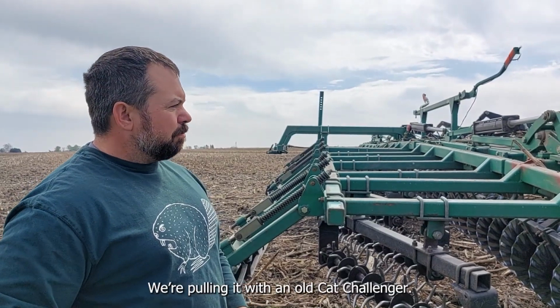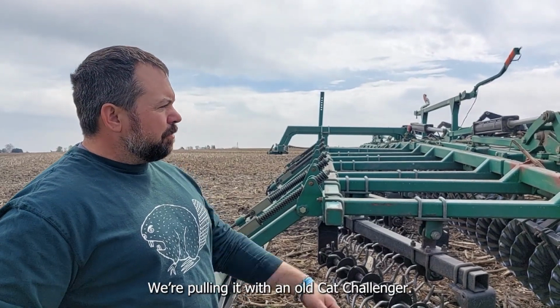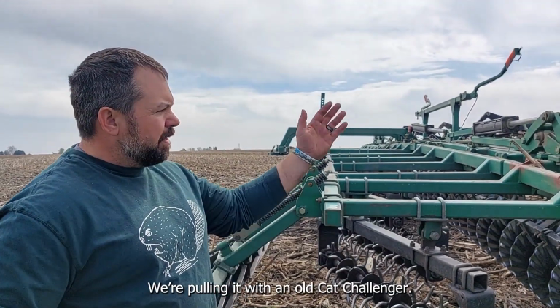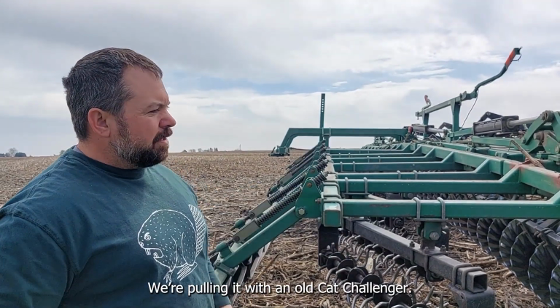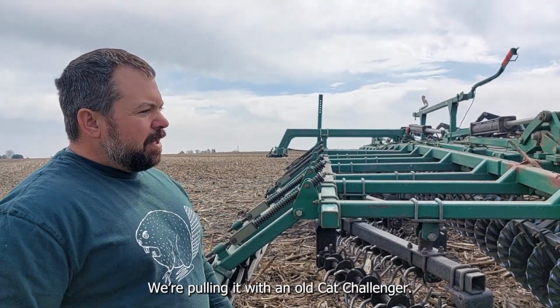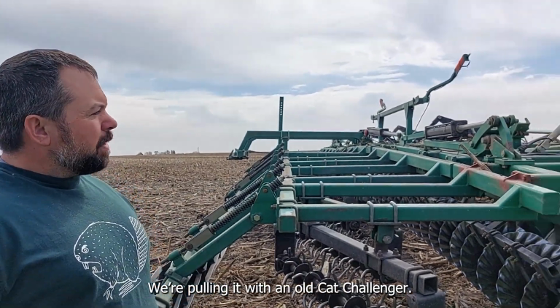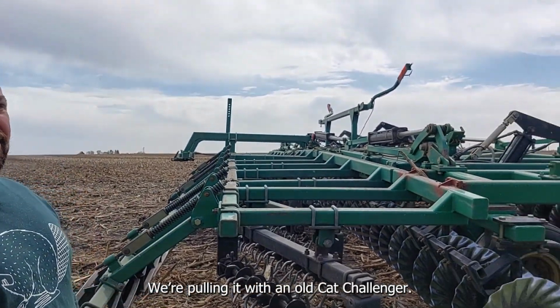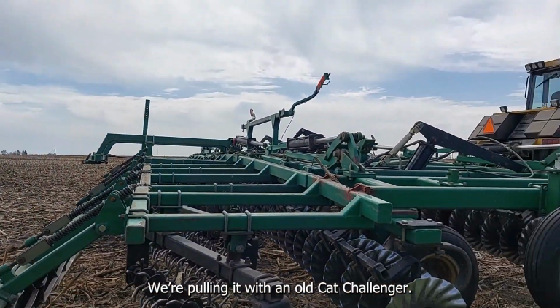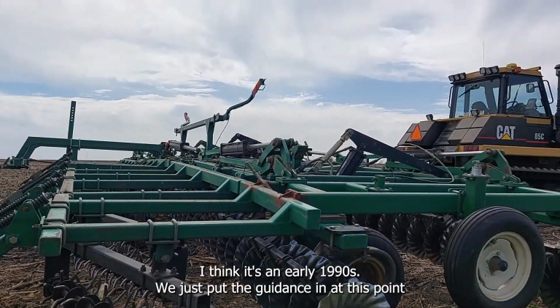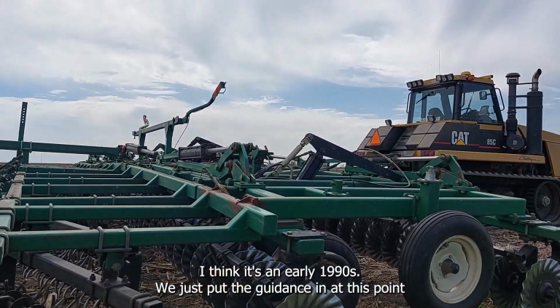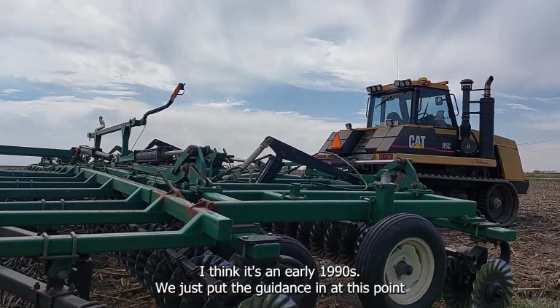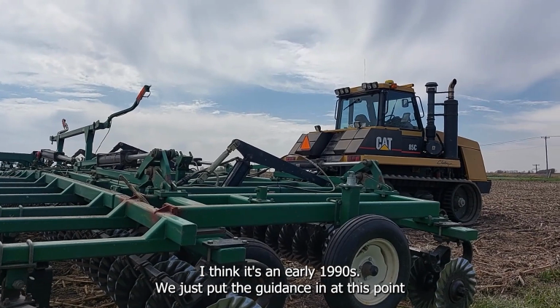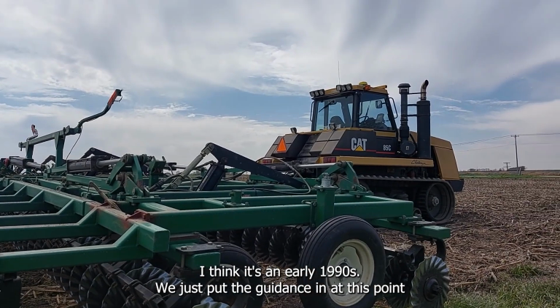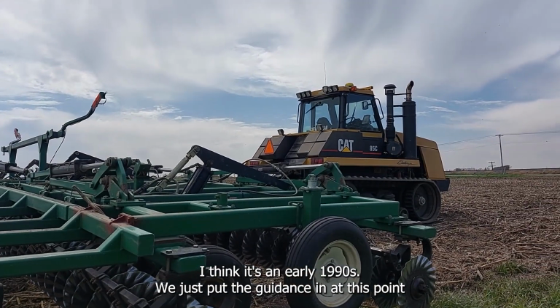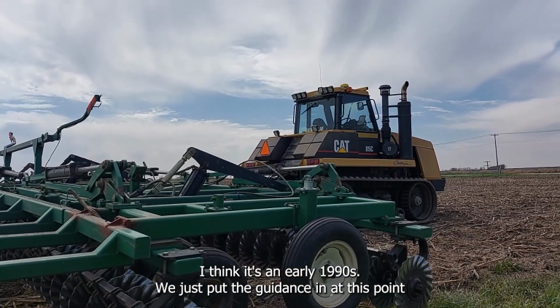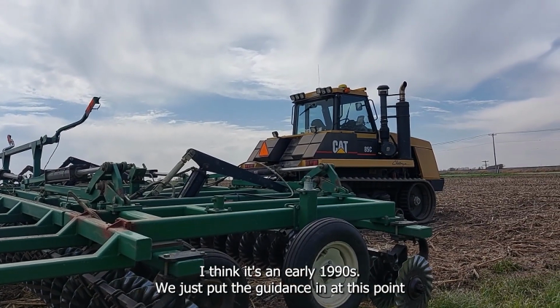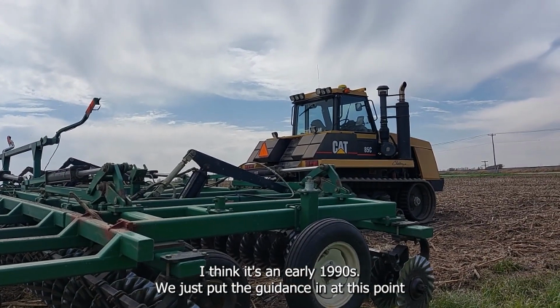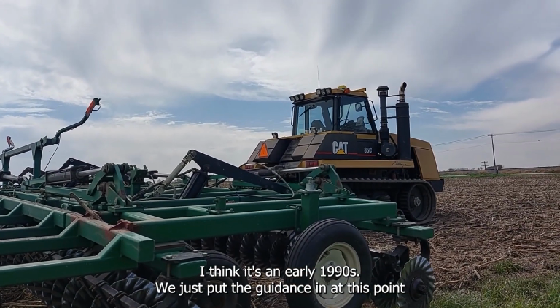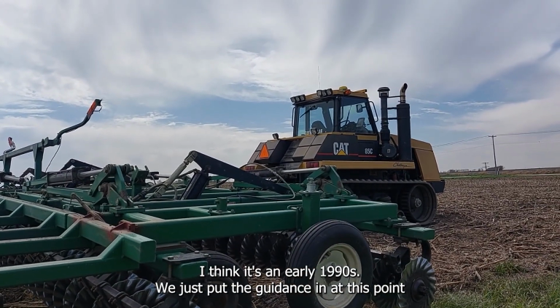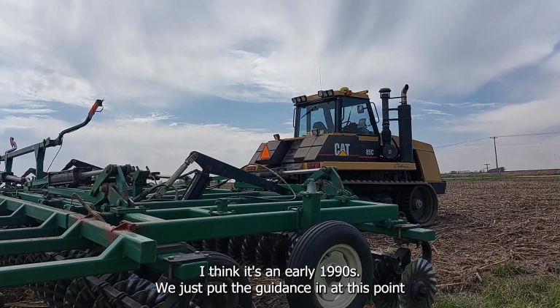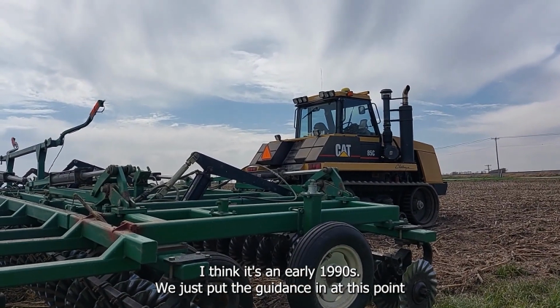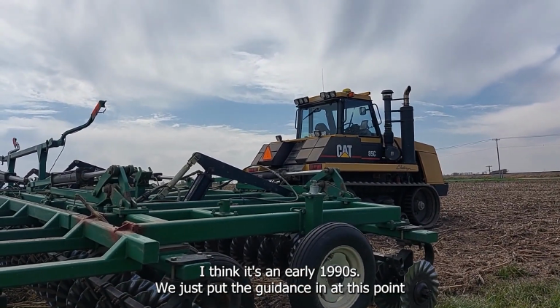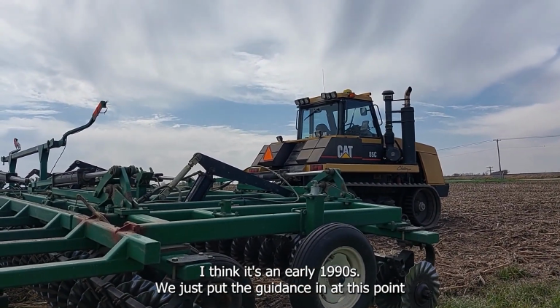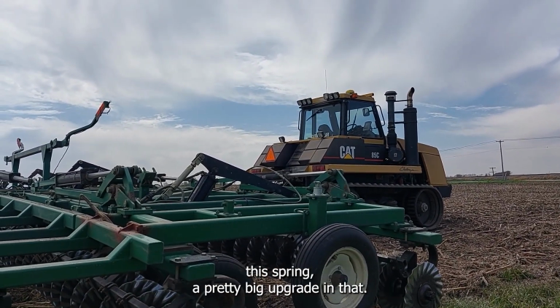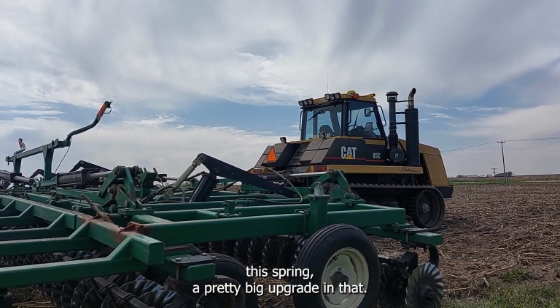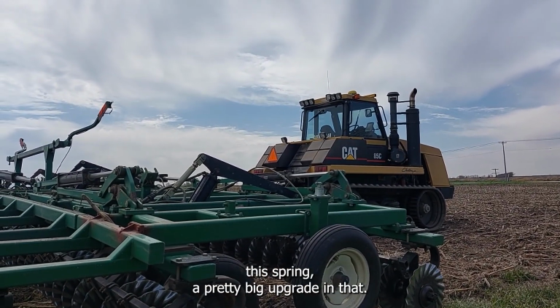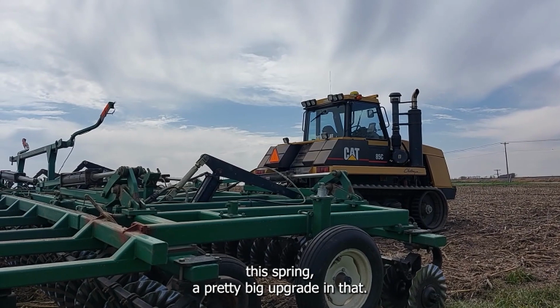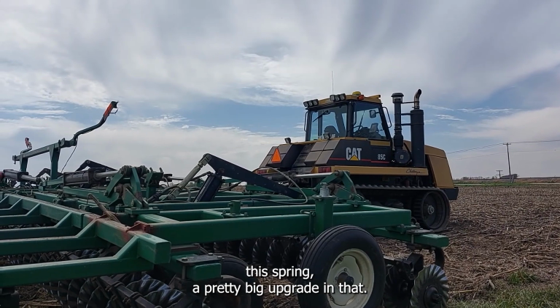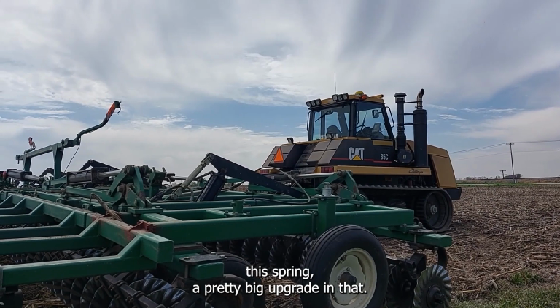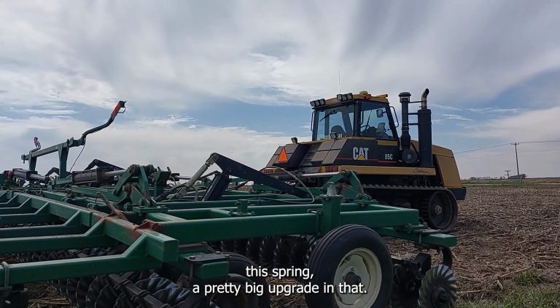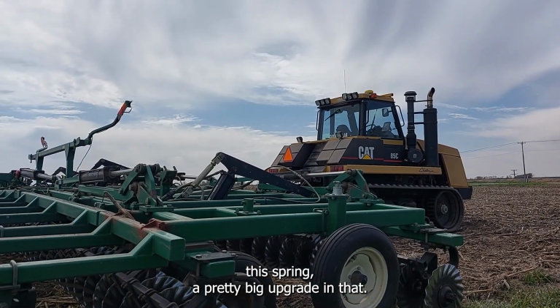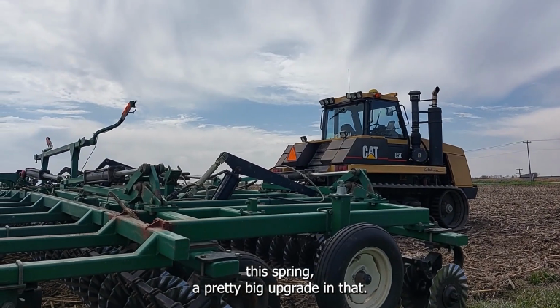We're pulling it with an old Cat Challenger — I think it's an early 90s Cat Challenger. We just put the guidance system in it this spring. Pretty big upgrade for that tractor.